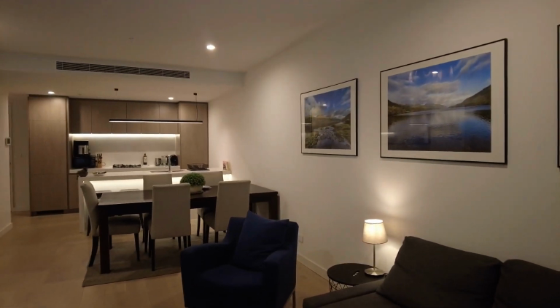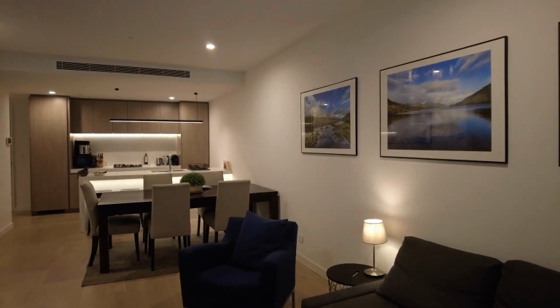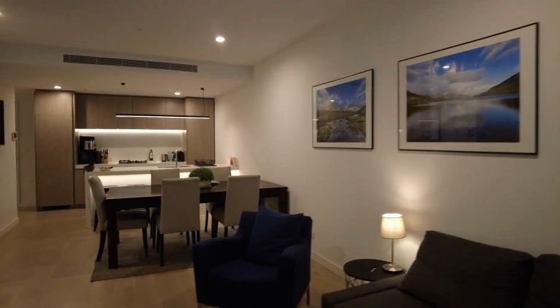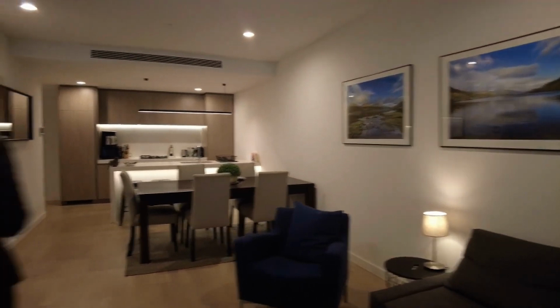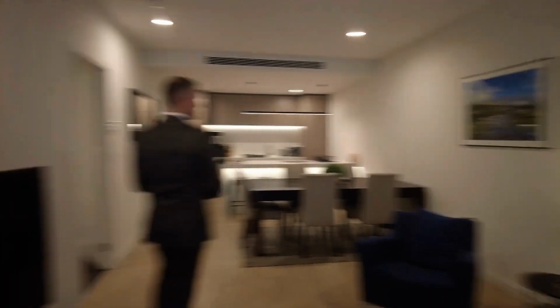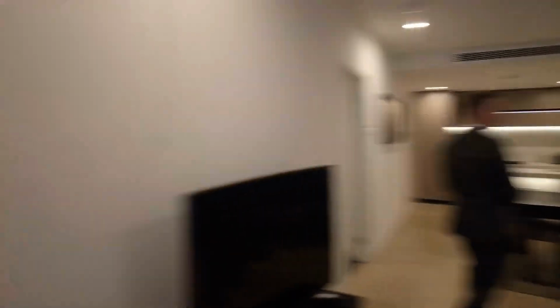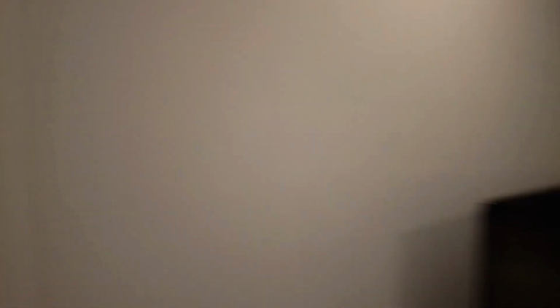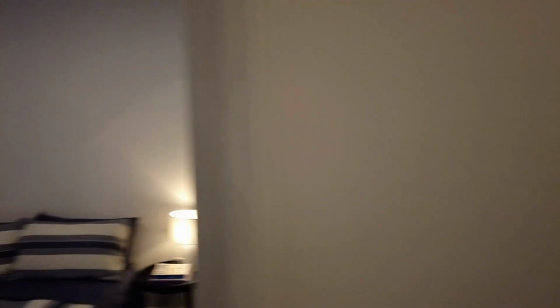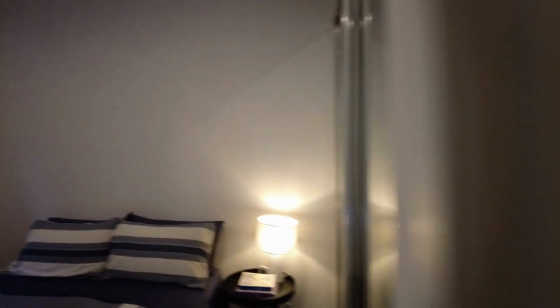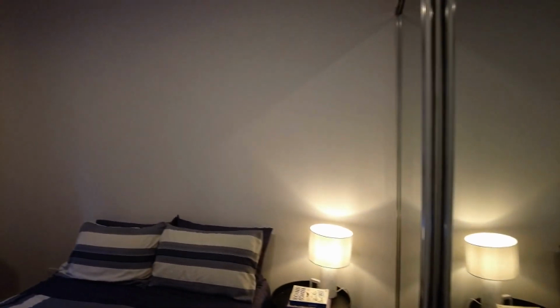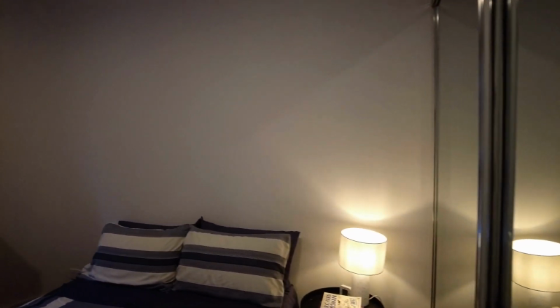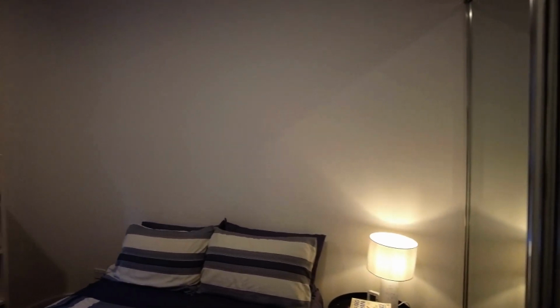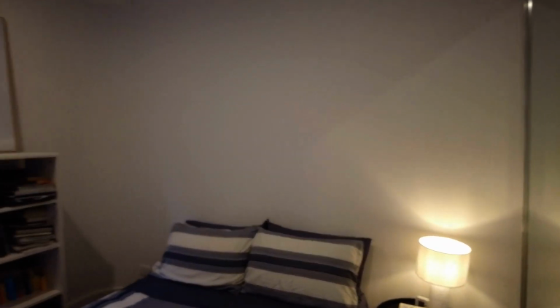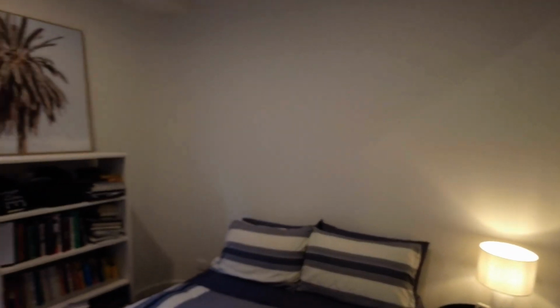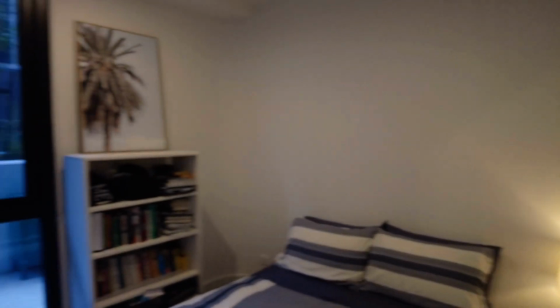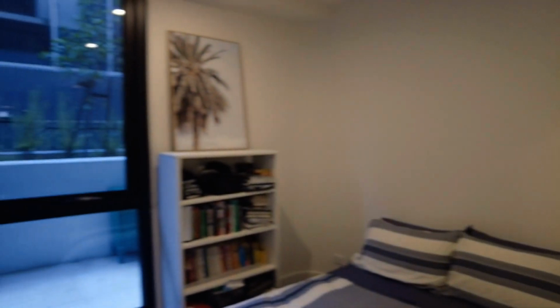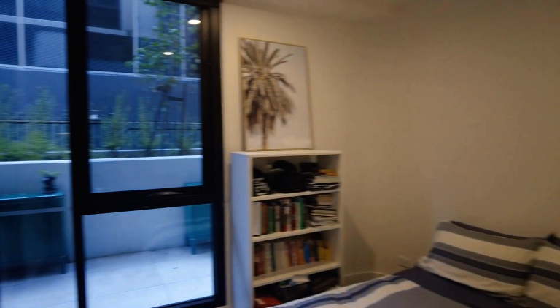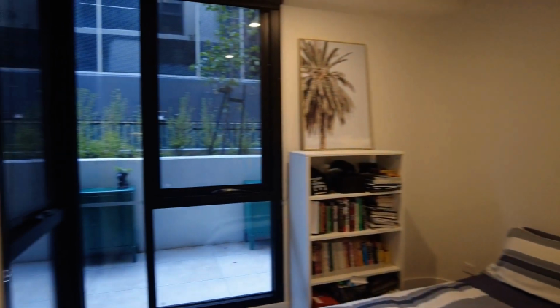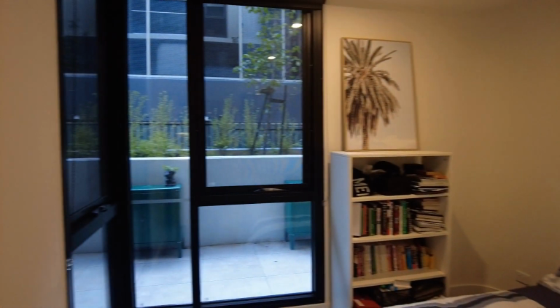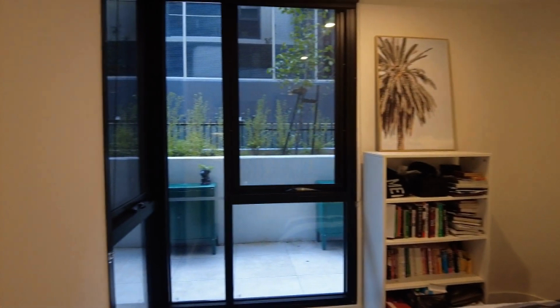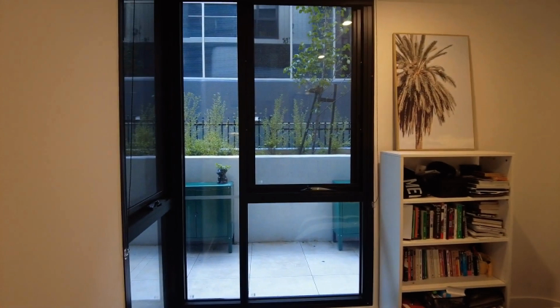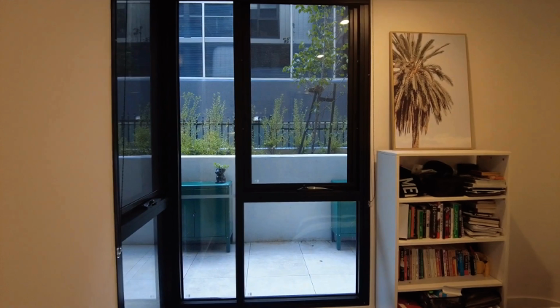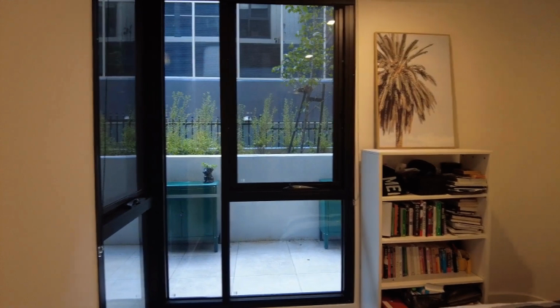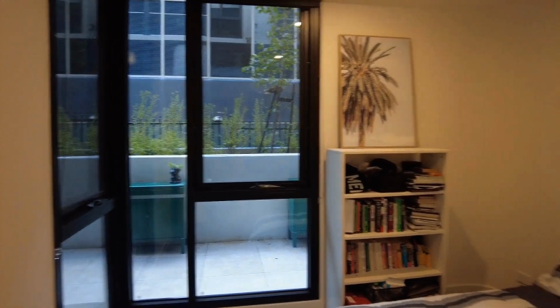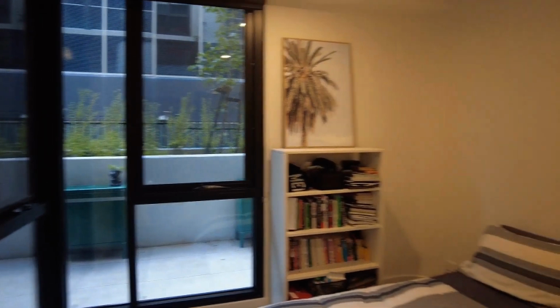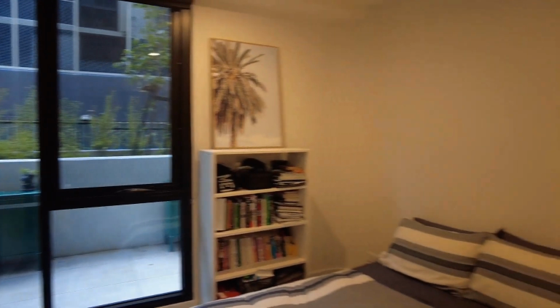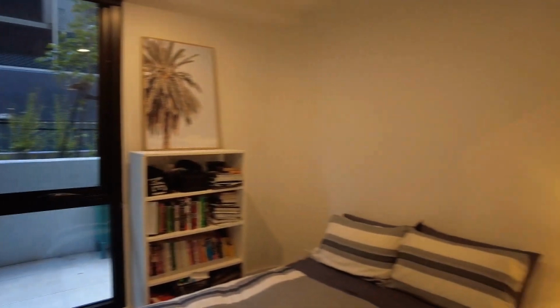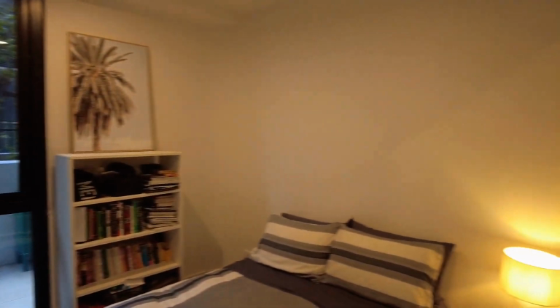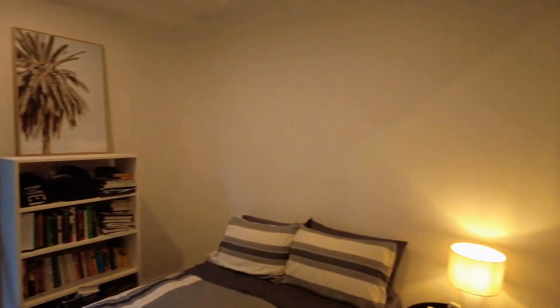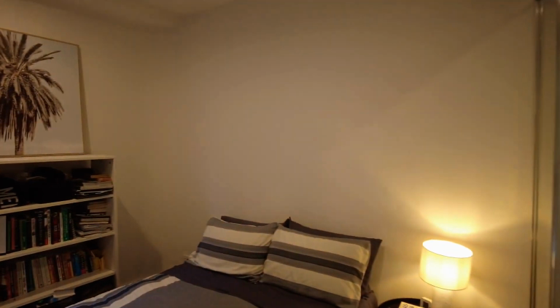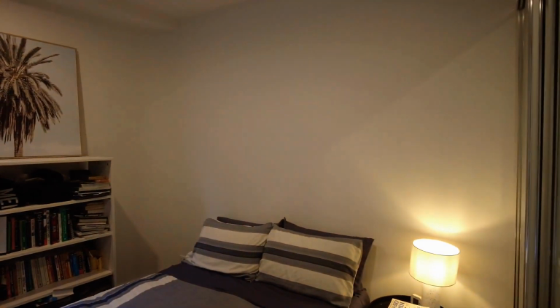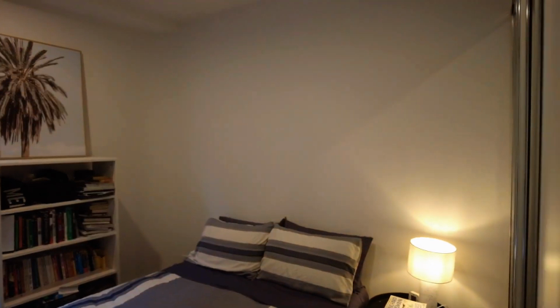We'll now take a look at the first bedroom — the smaller of the two, but still big enough for a double bed. Nicely carpeted with natural lighting as well, and you also have your mirrored built-in robes enabling ample storage.